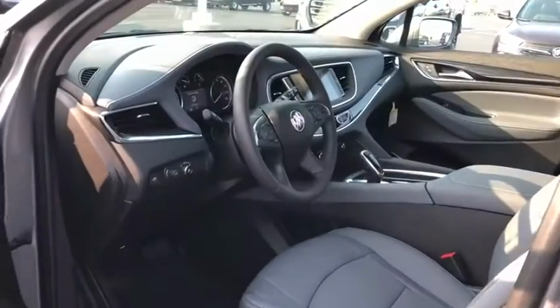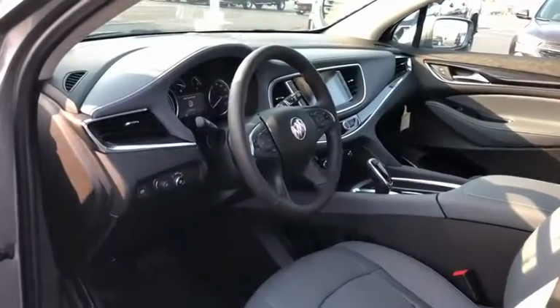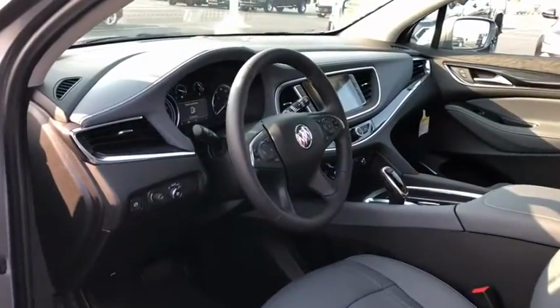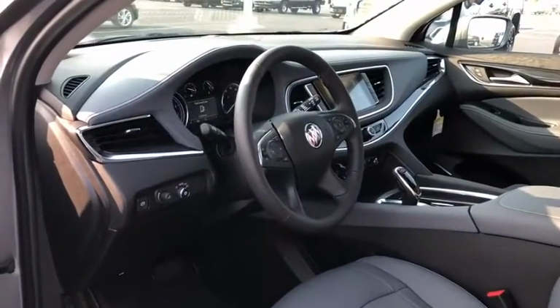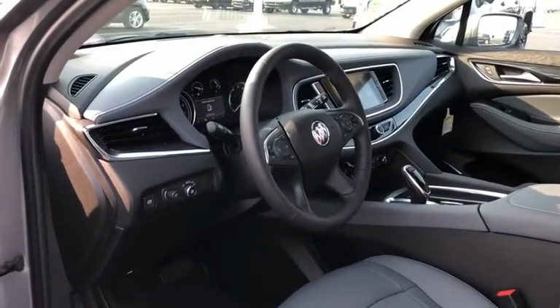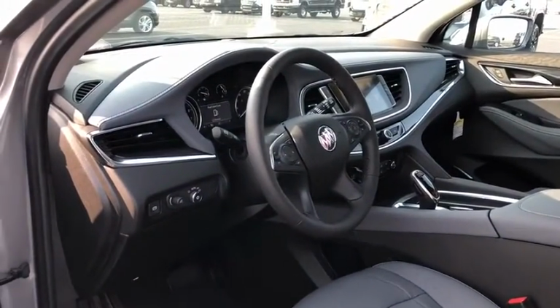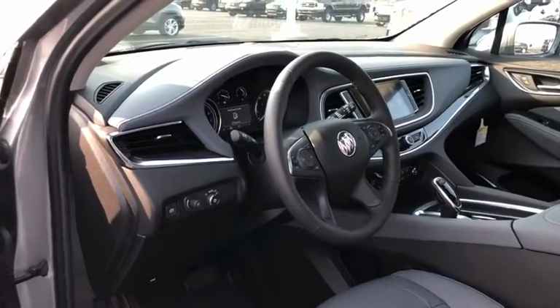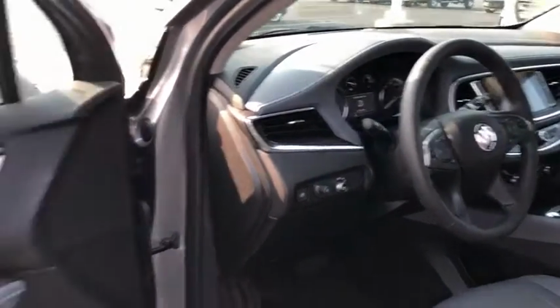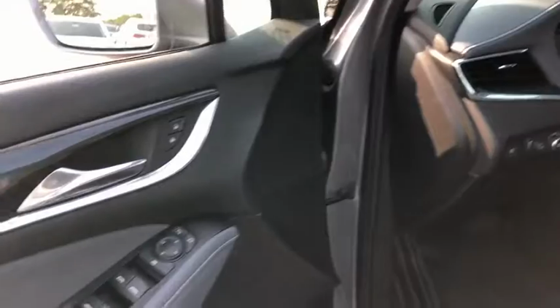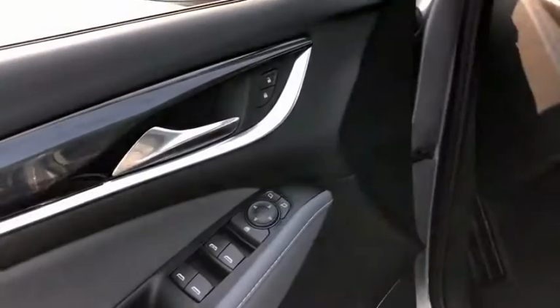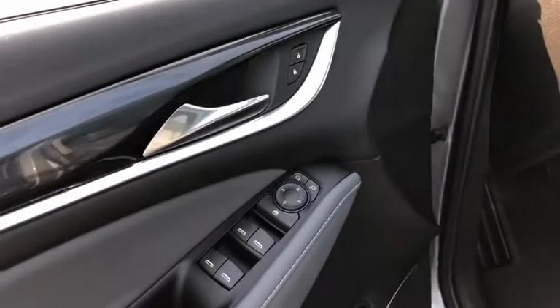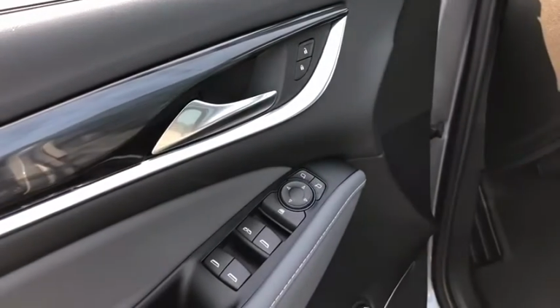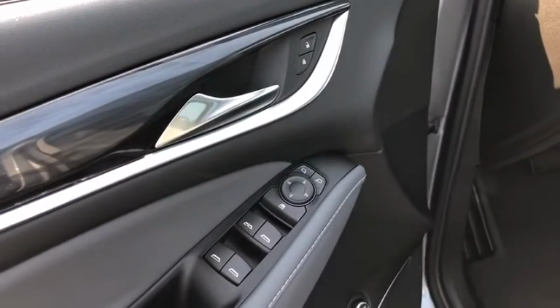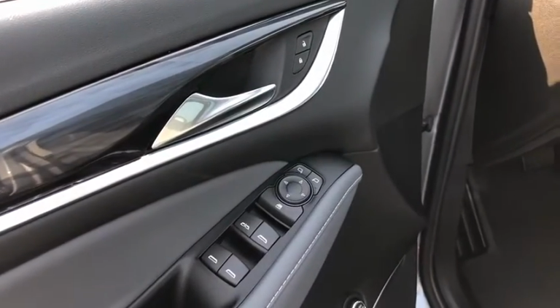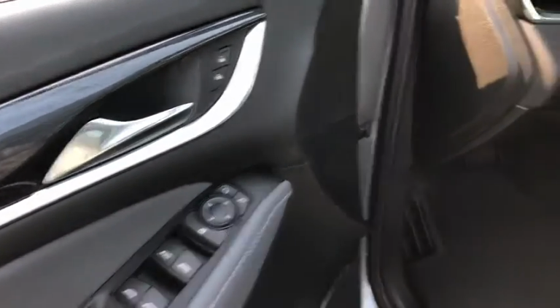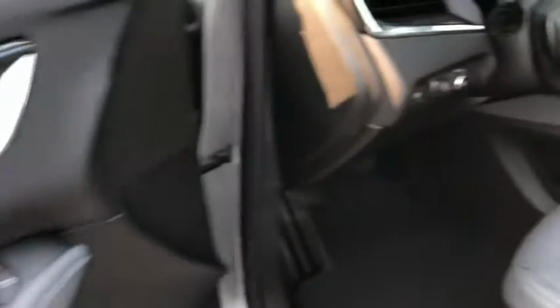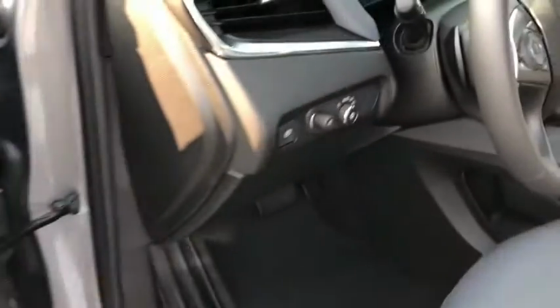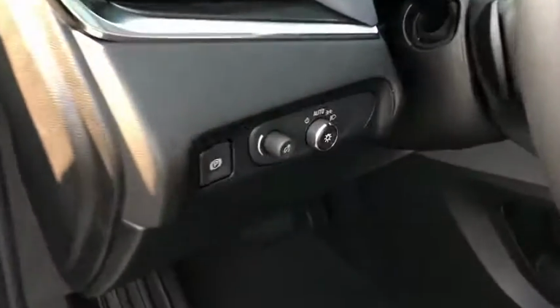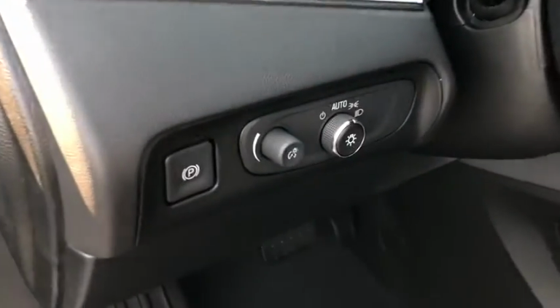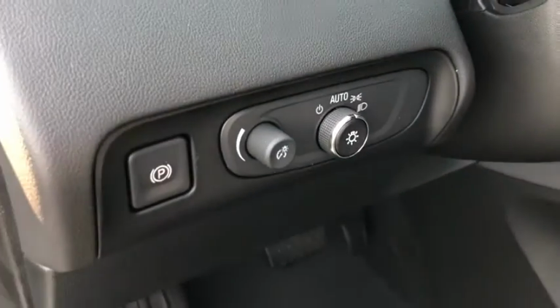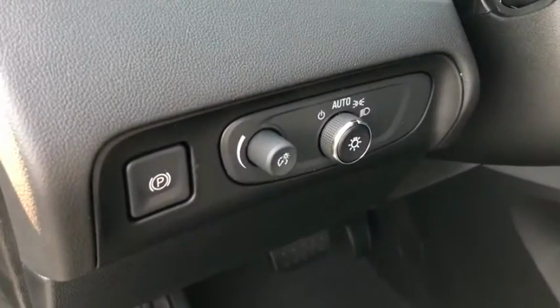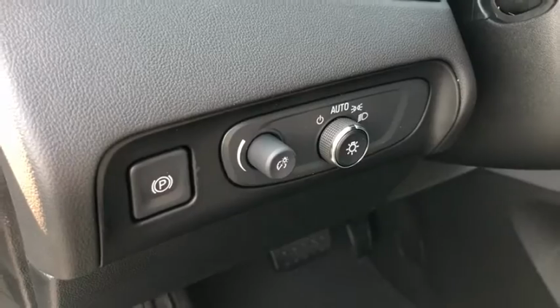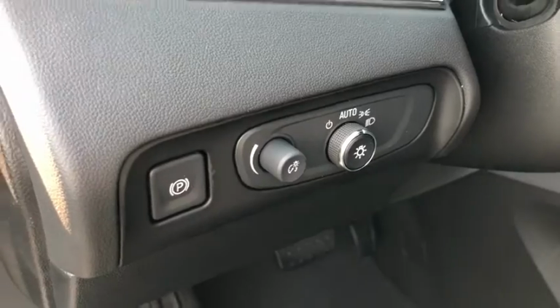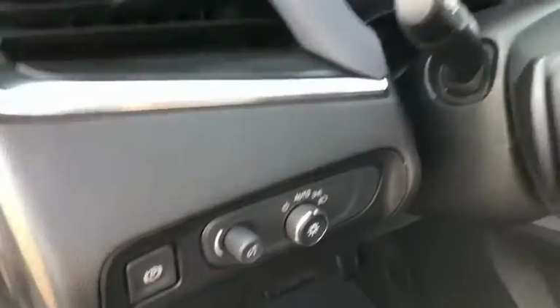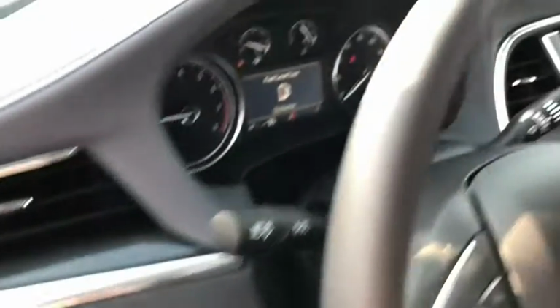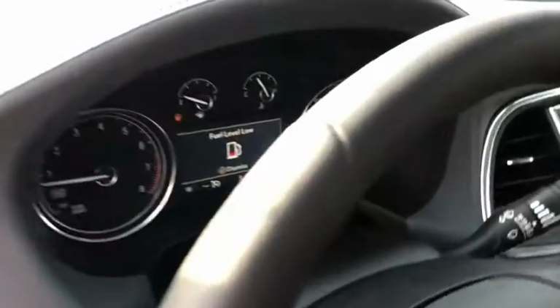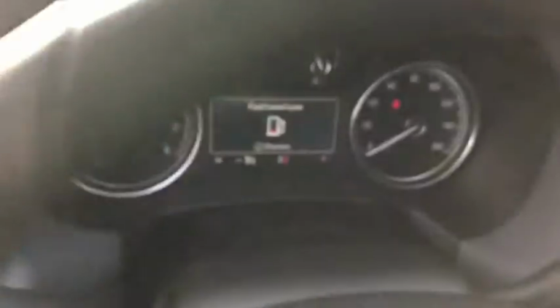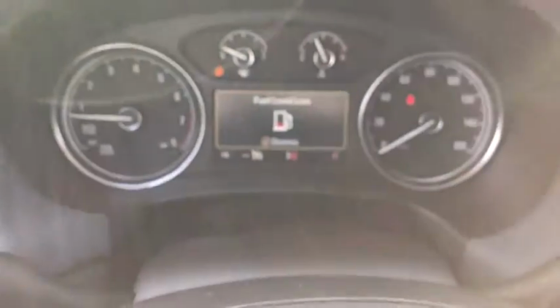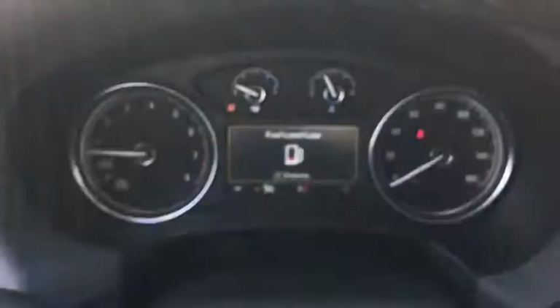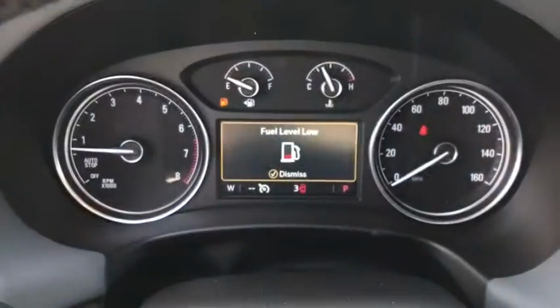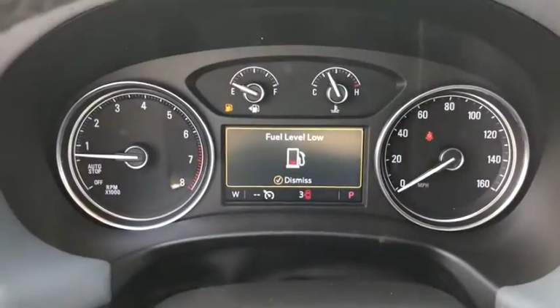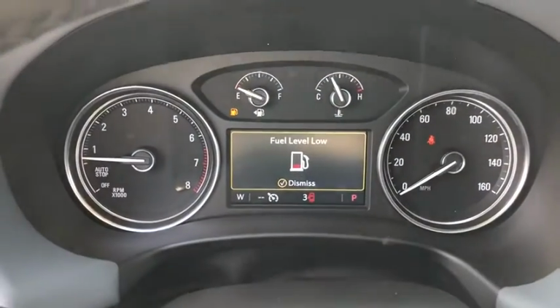Keyless entry, power liftgate, backup camera, anti-lock braking system, power passenger seat, steering wheel audio control, remote engine start, traction control, stability control, Bluetooth, leather-wrapped steering wheel.